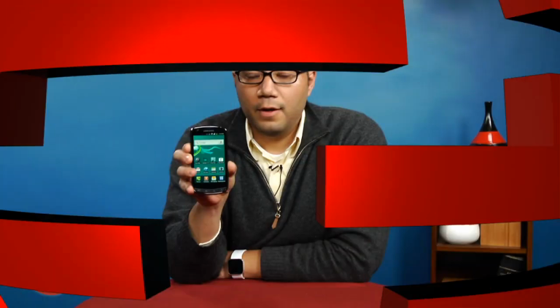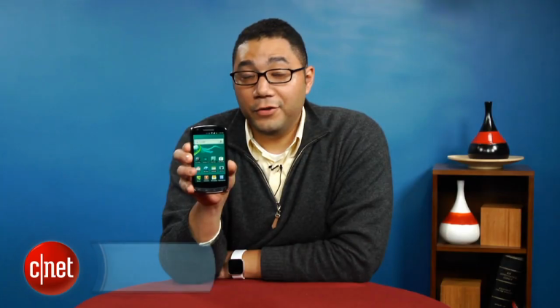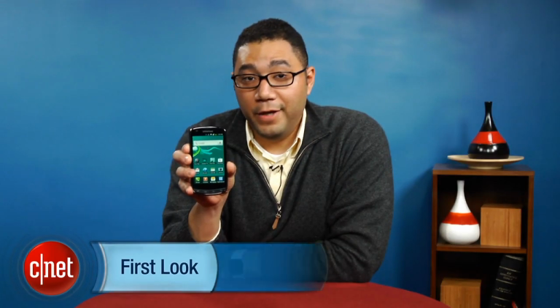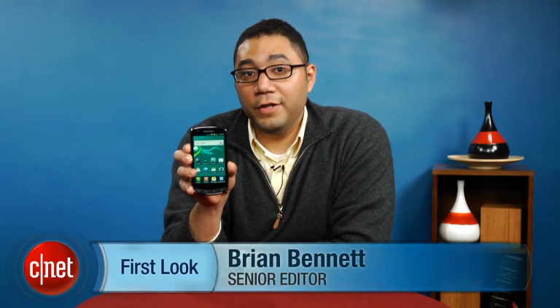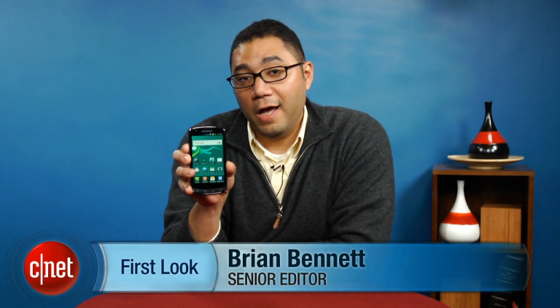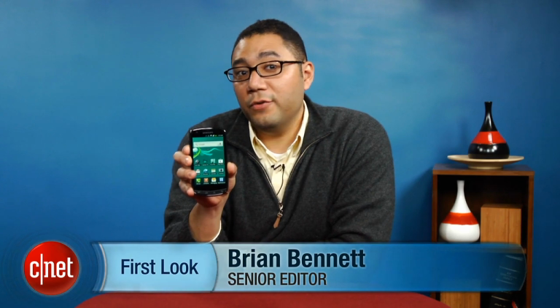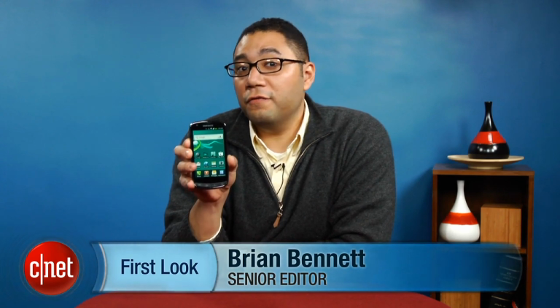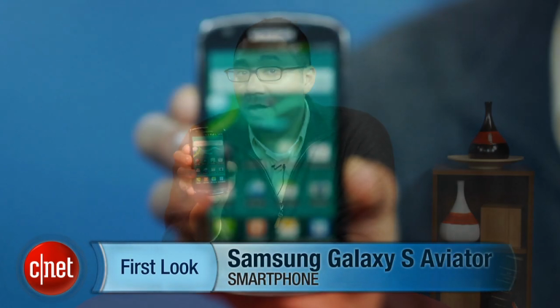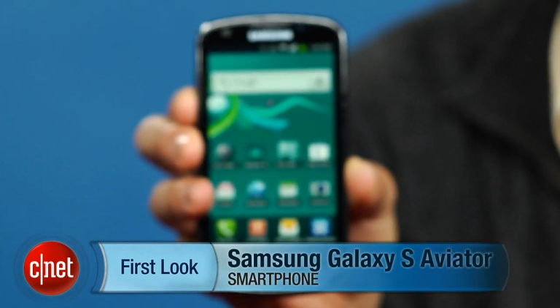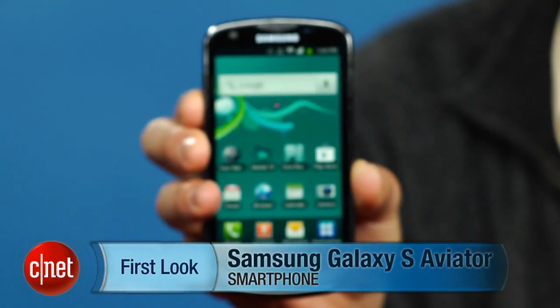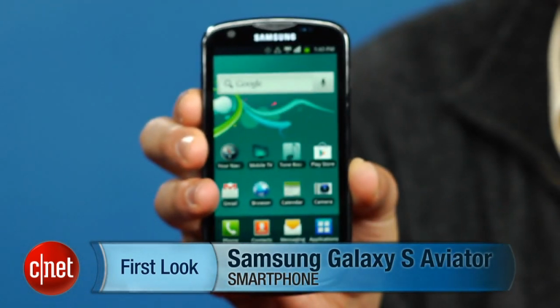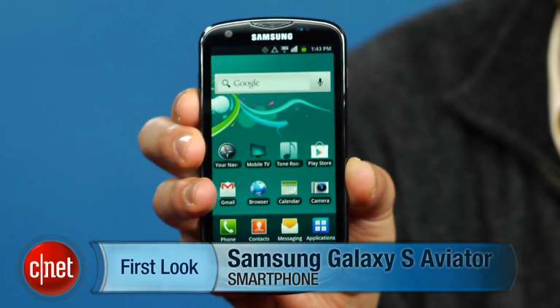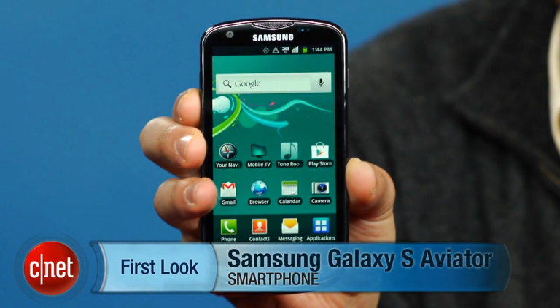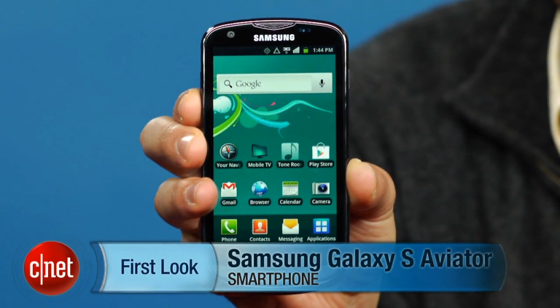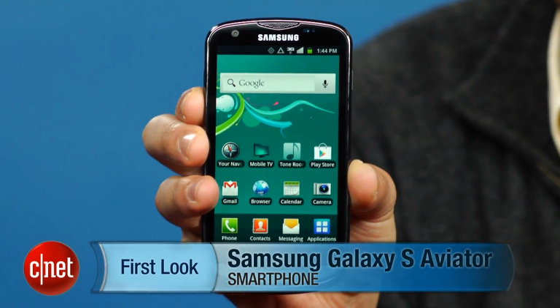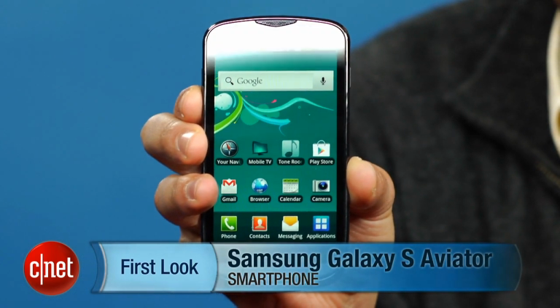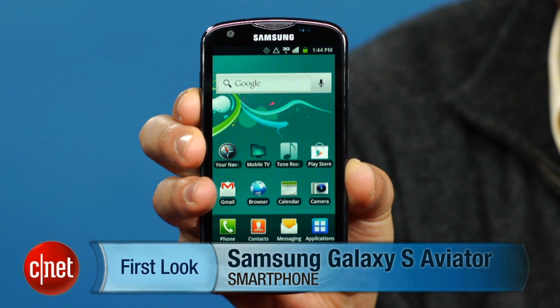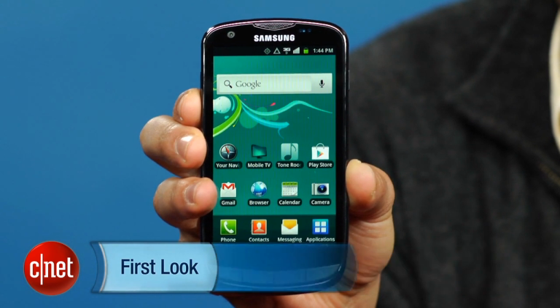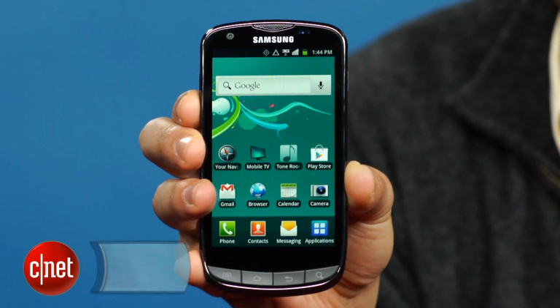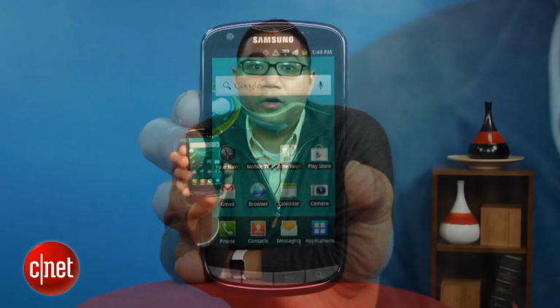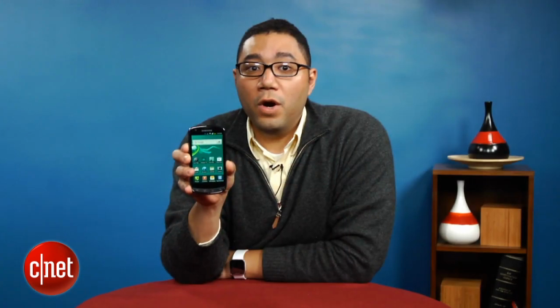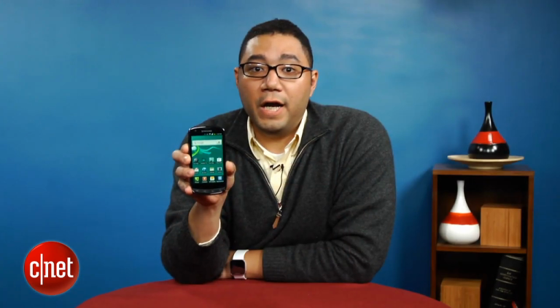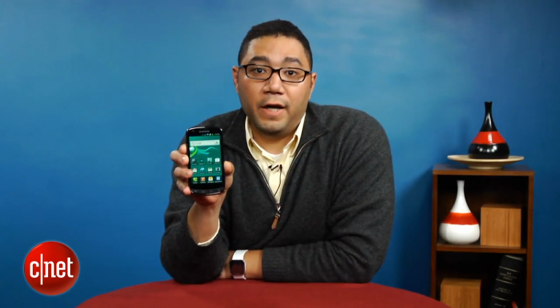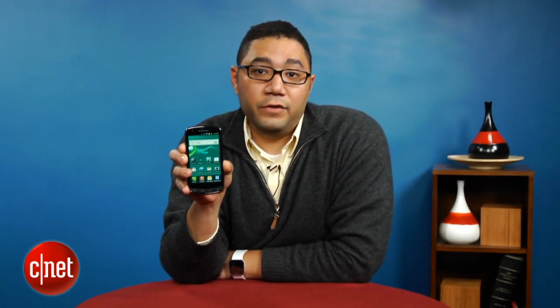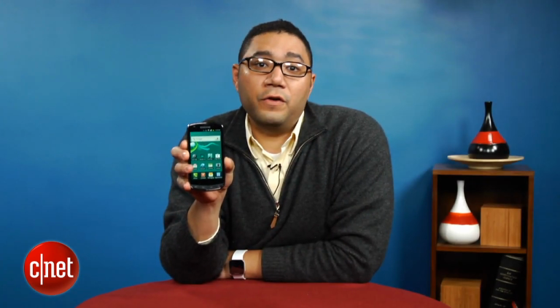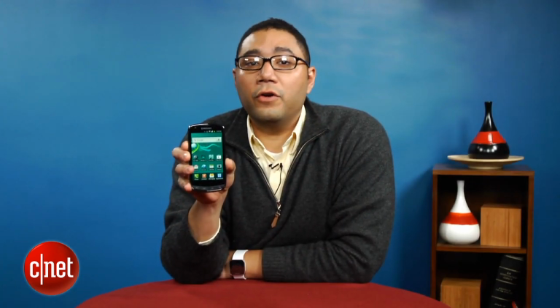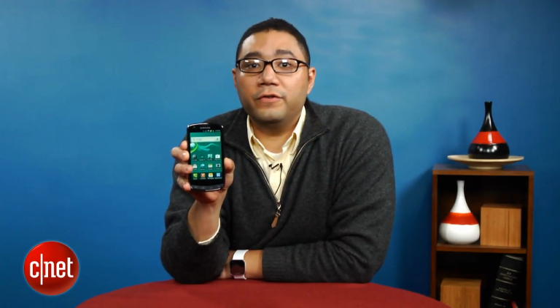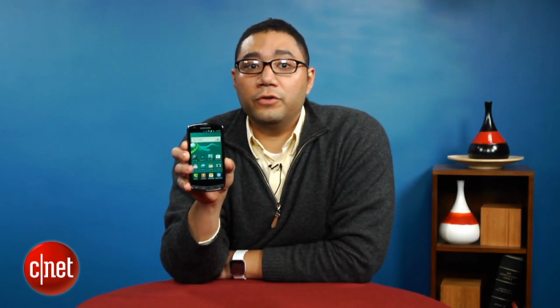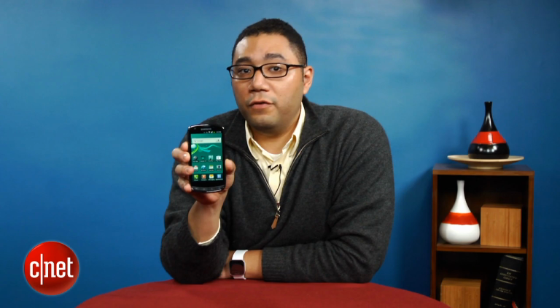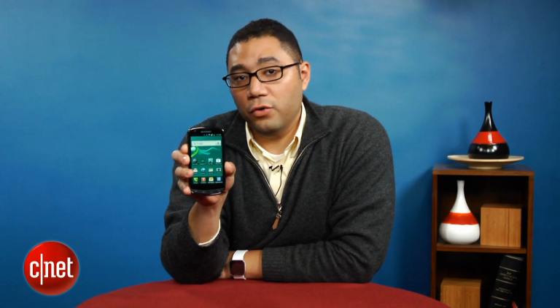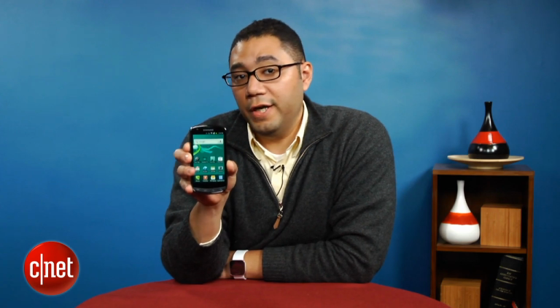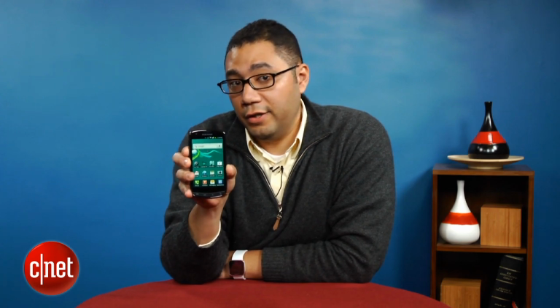Hi, this is Brian Bennett for CNET.com and today we're taking a first look at the Samsung Galaxy S Aviator for US Cellular. This attractively styled handset costs $199.99 and is the first phone on US Cellular to offer a 4G data connection.